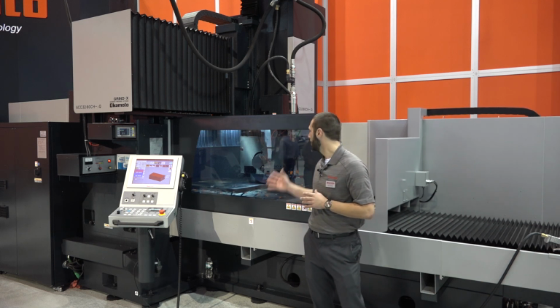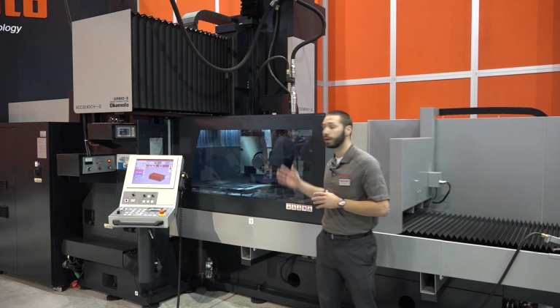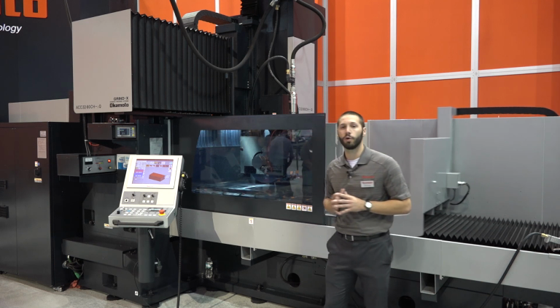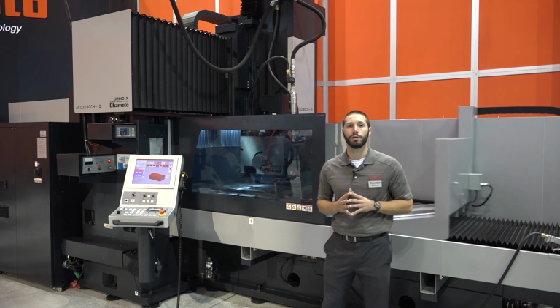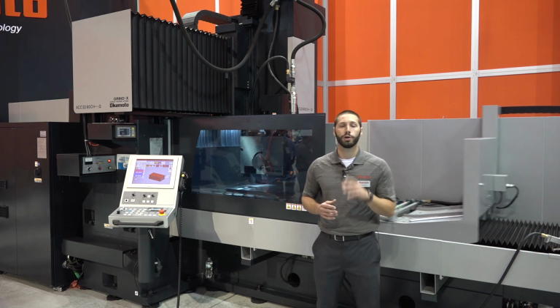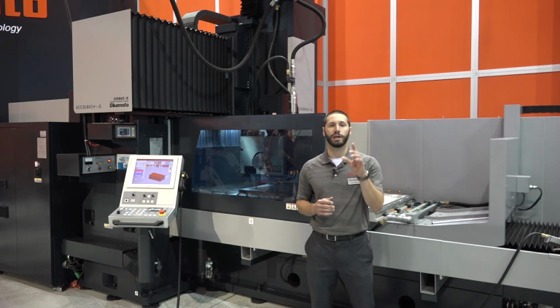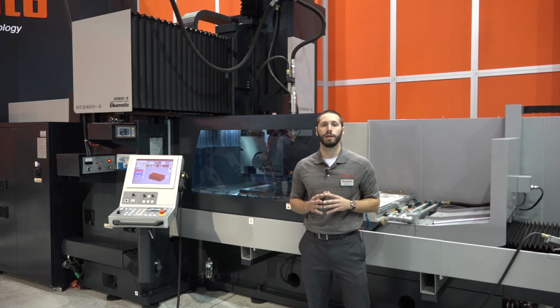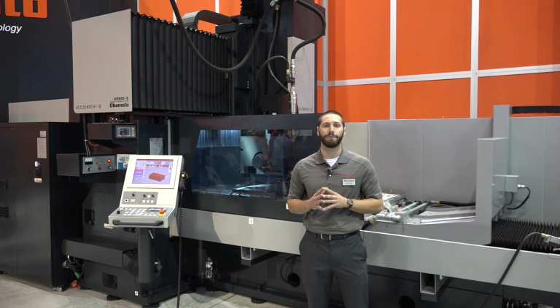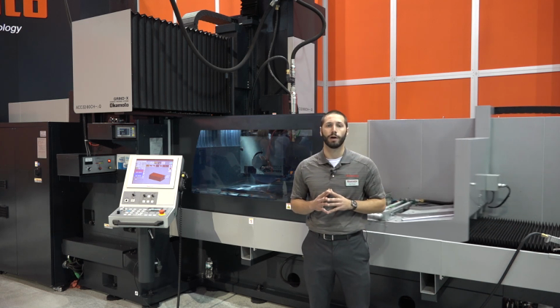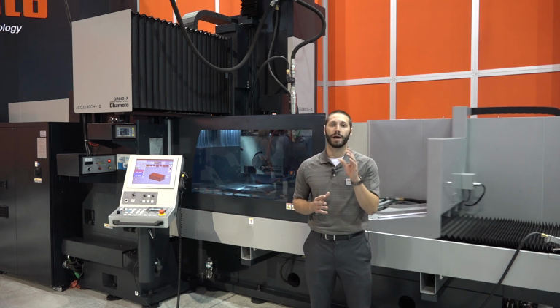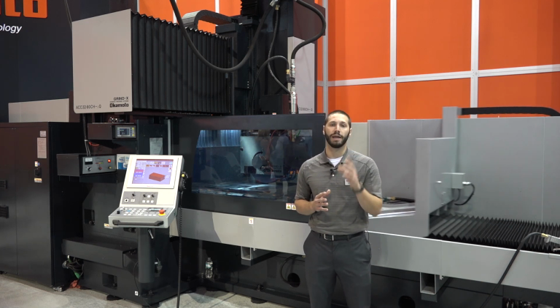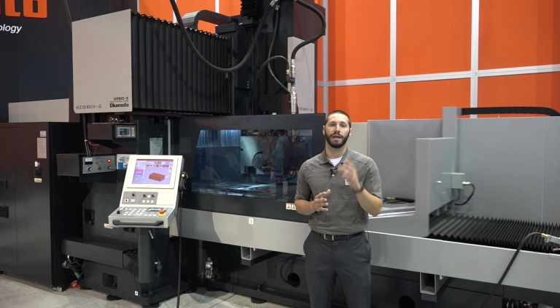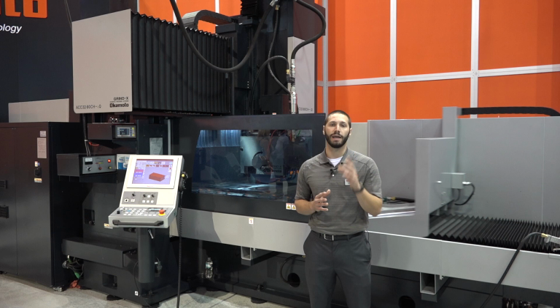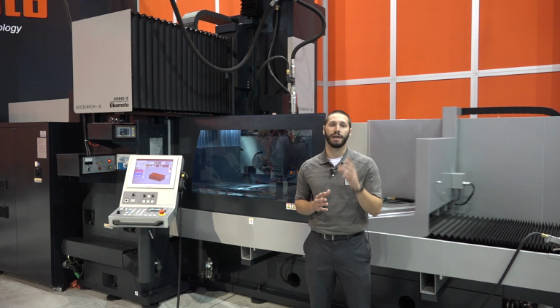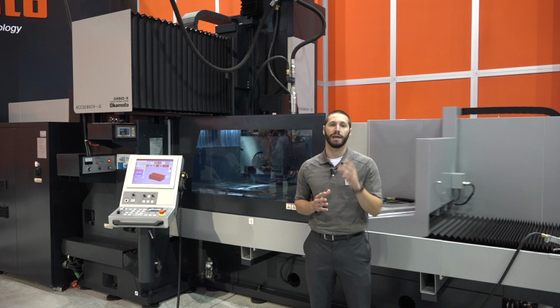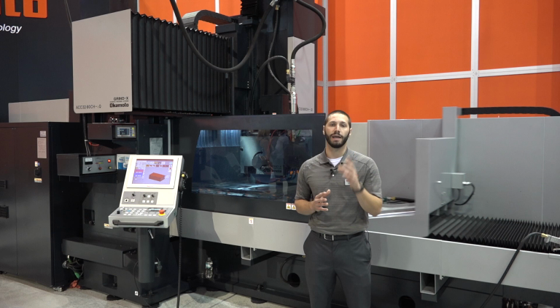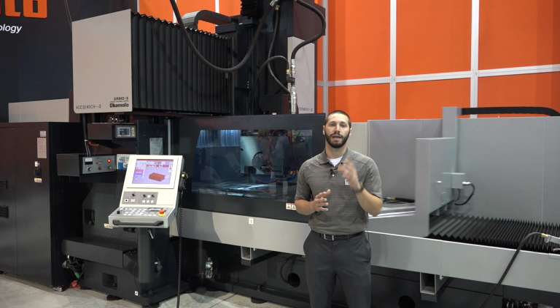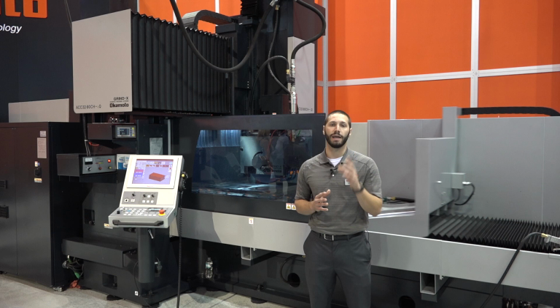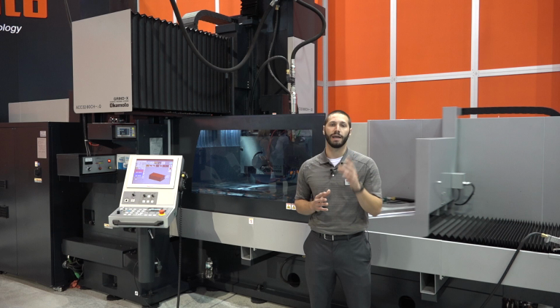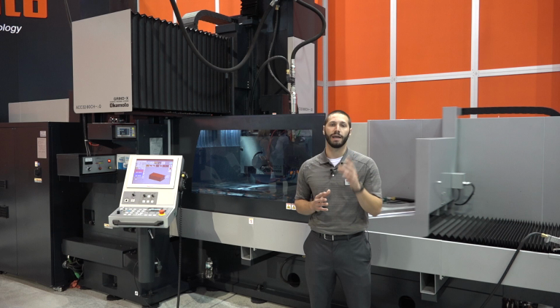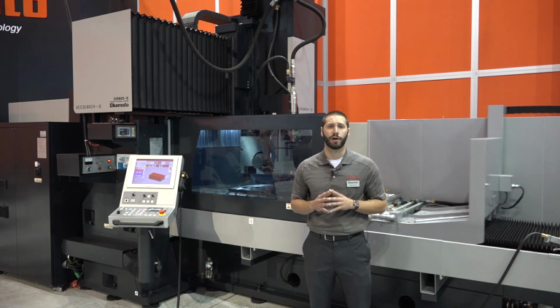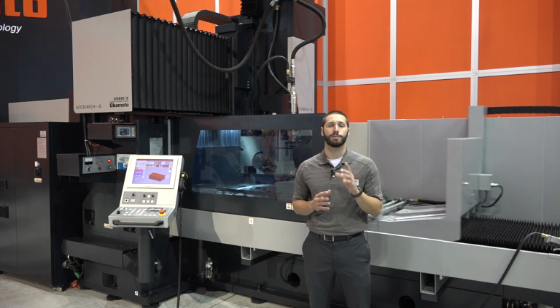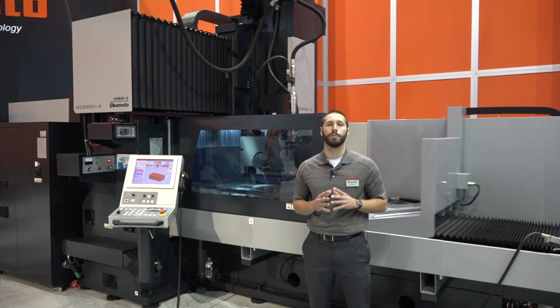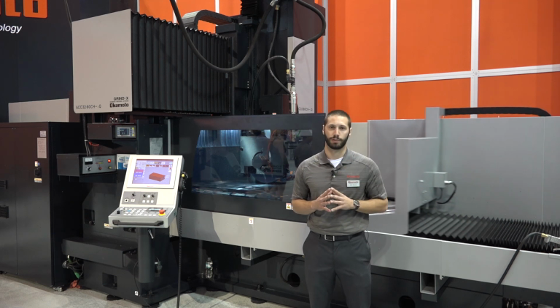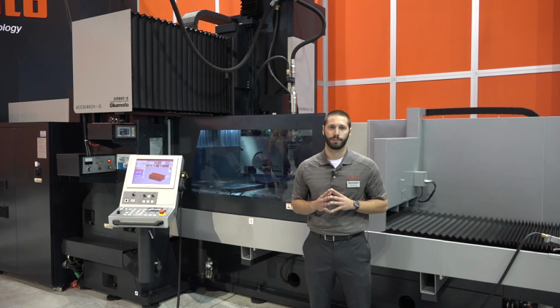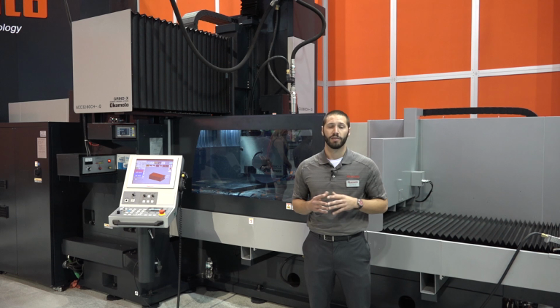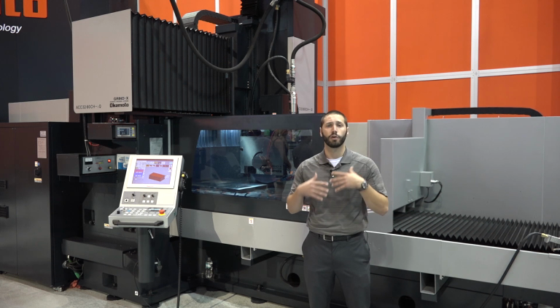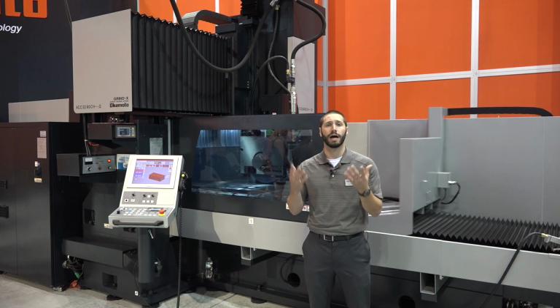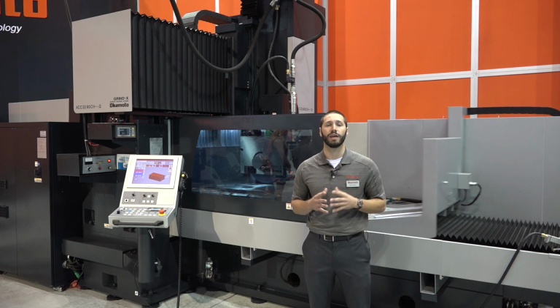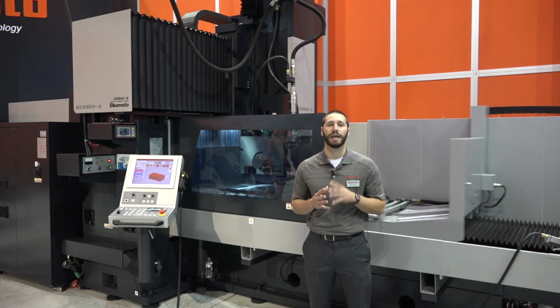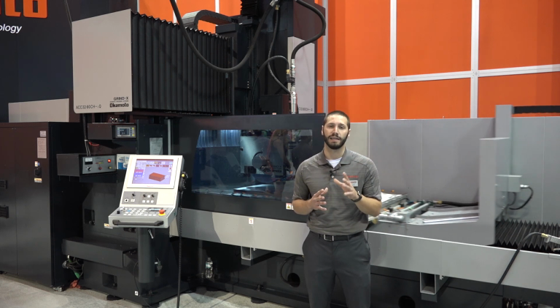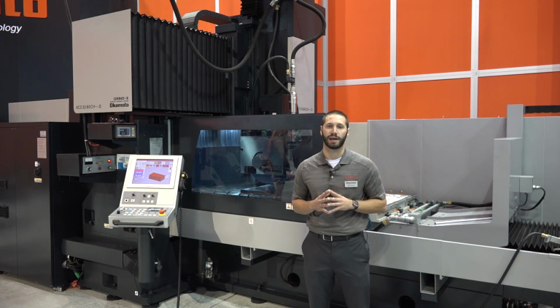When it comes to our wheel, we are using a 20 by 4 by 8 inch wheel, backed by our 30 horsepower spindle motor. This is going to allow you to take on any task.